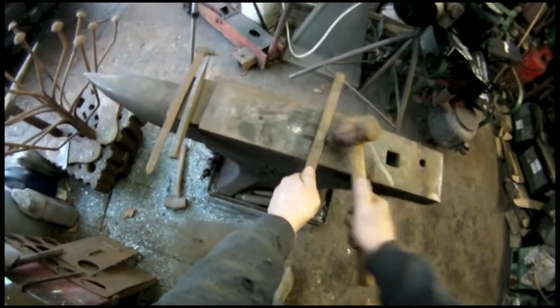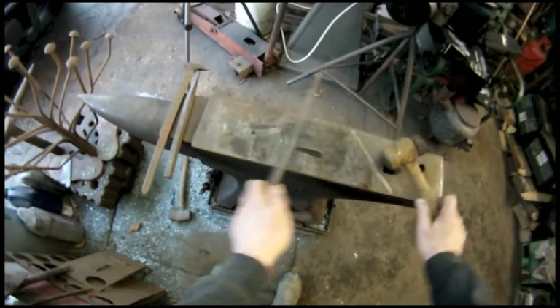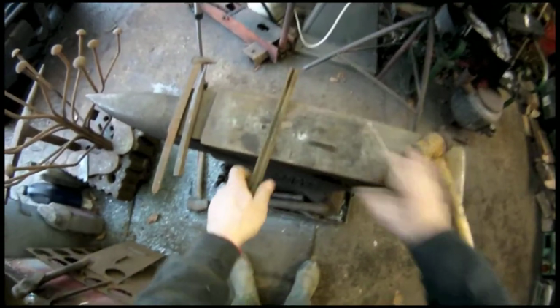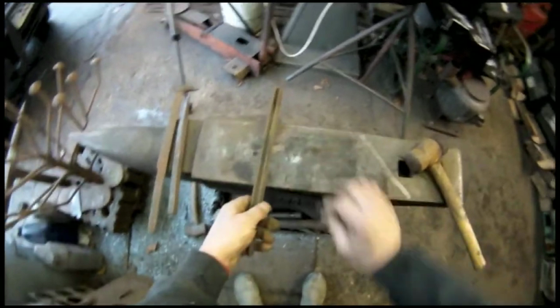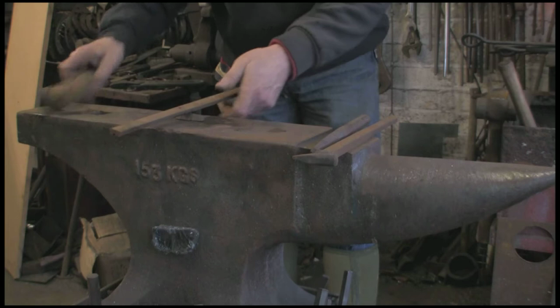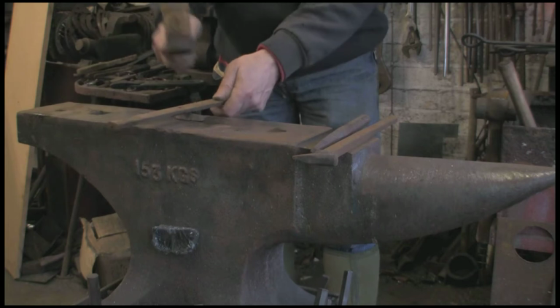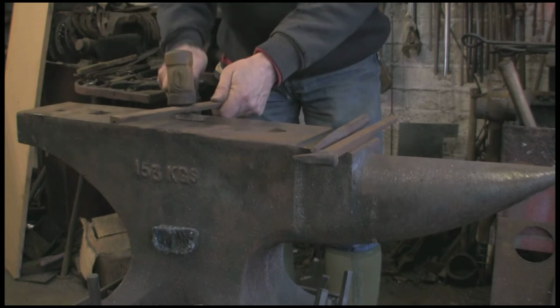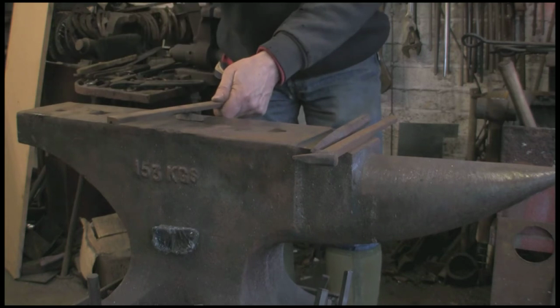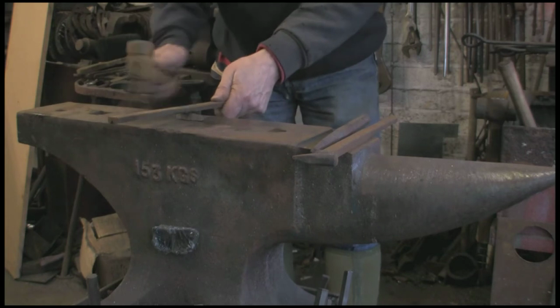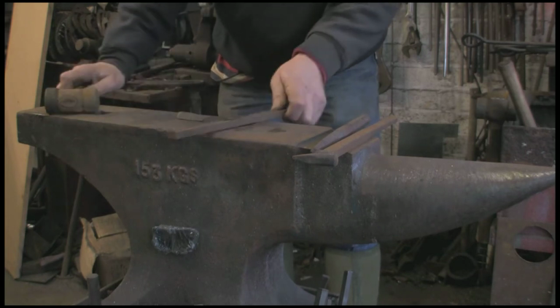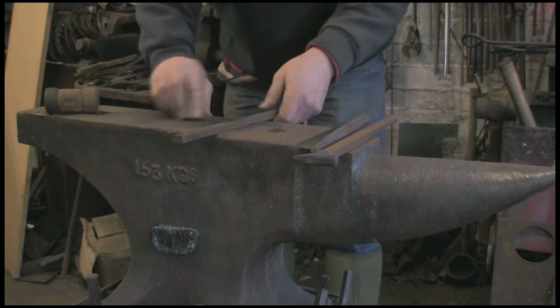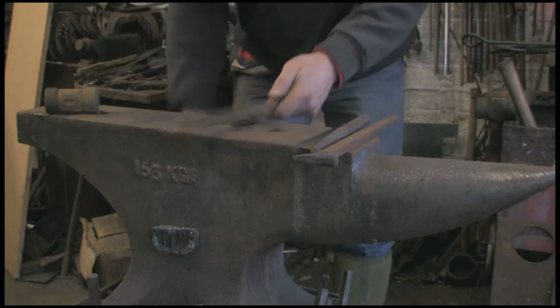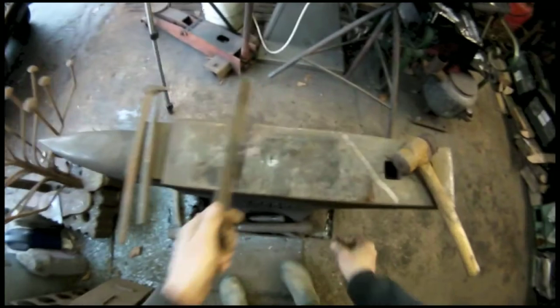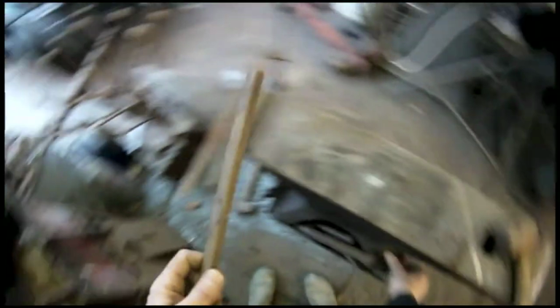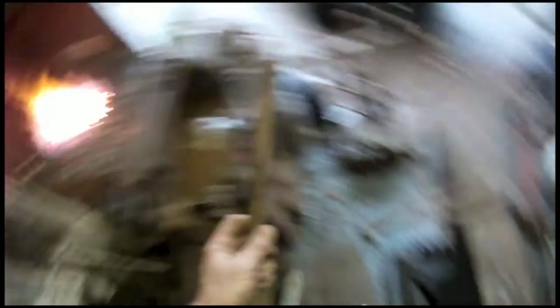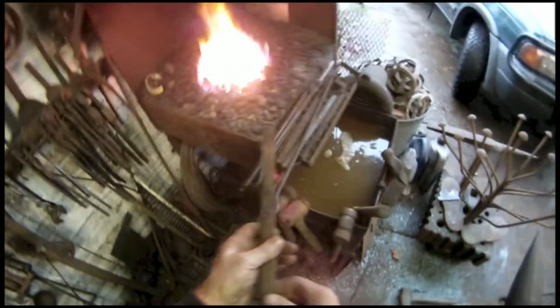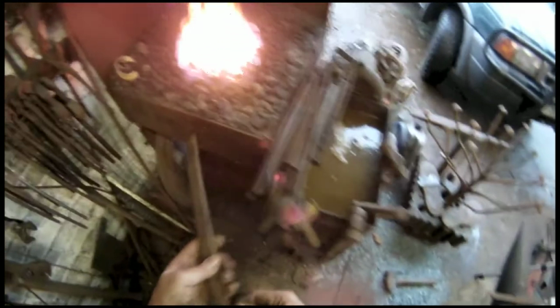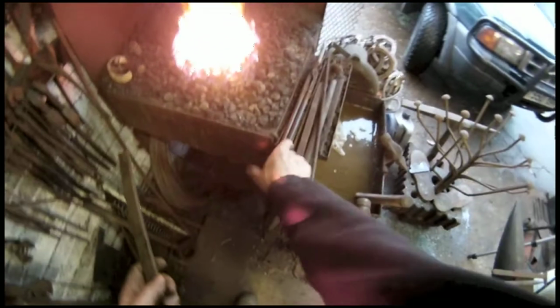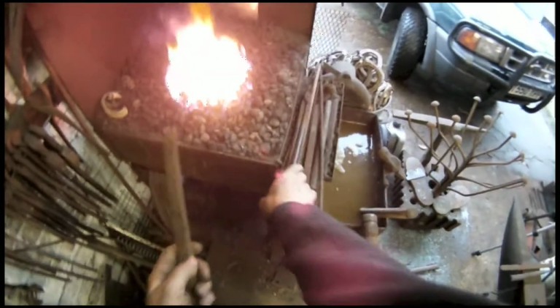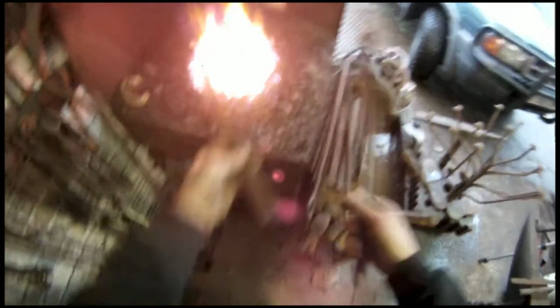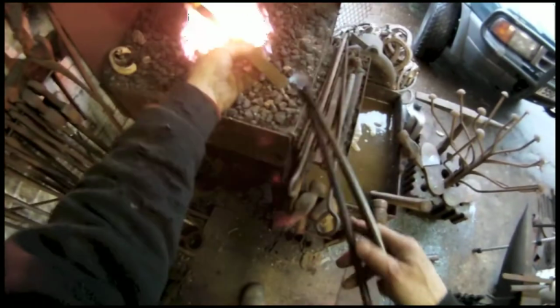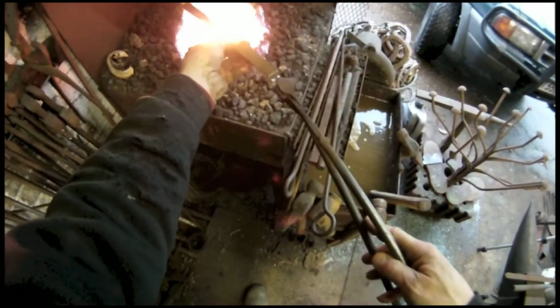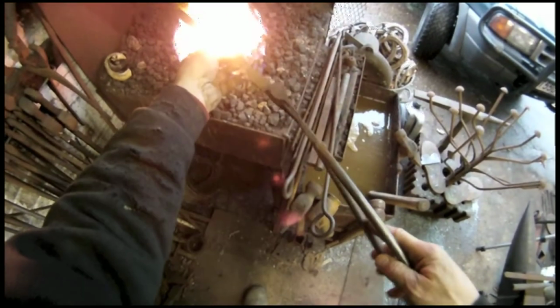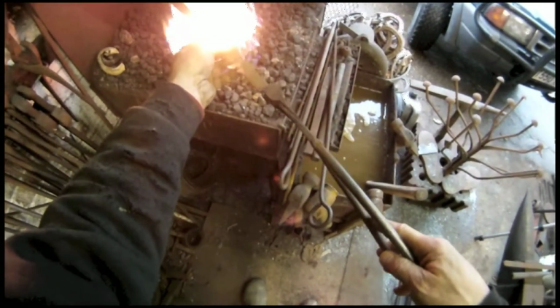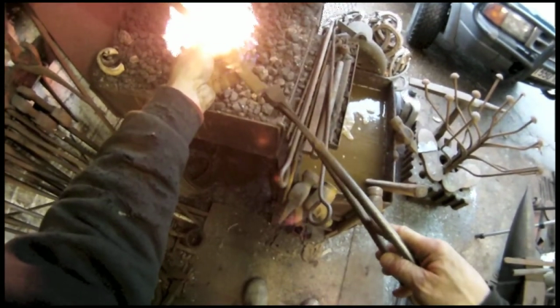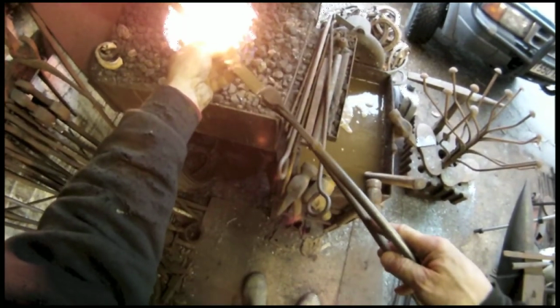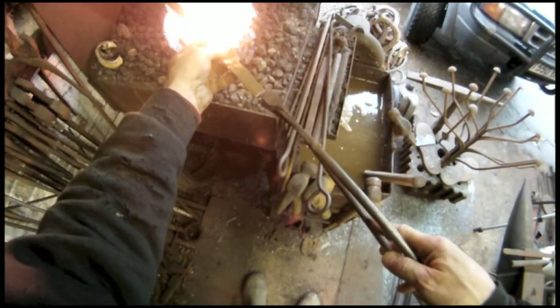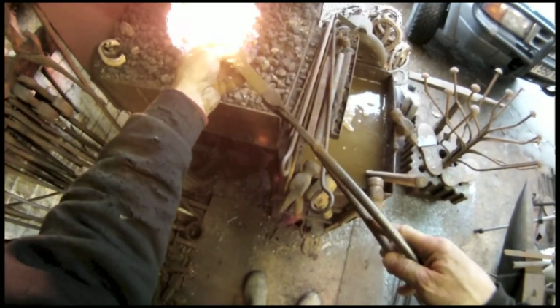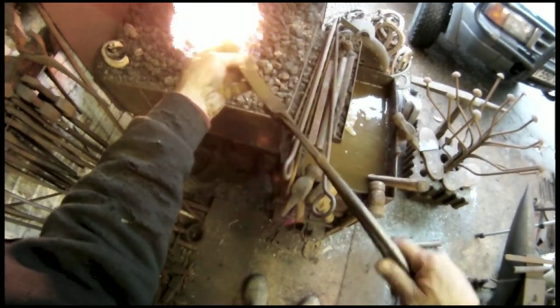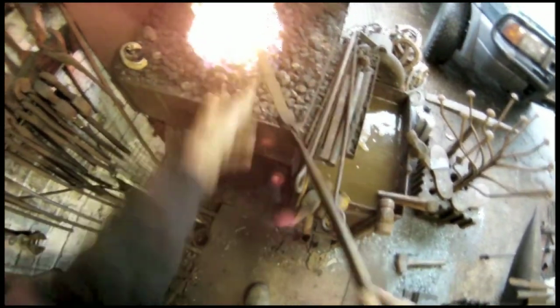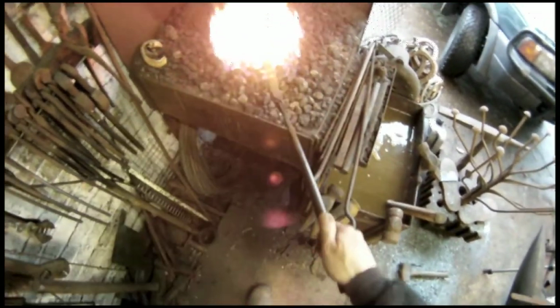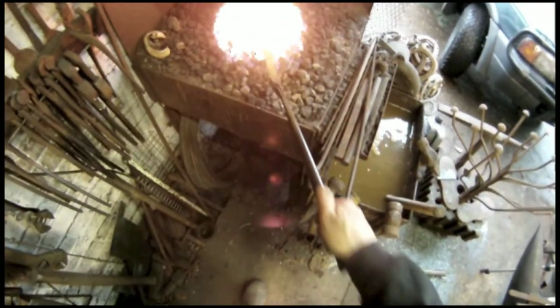First thing to do, mark the centre — this is the front shoe — mark the centre on a bit of triangular file. I'm just going to make one, just to keep the video a bit short.